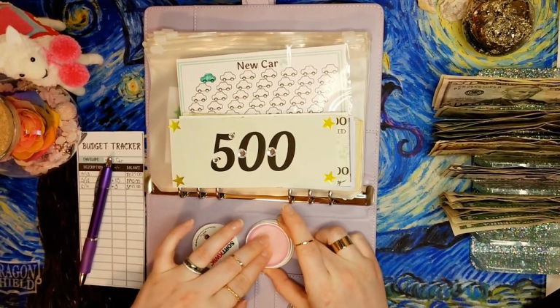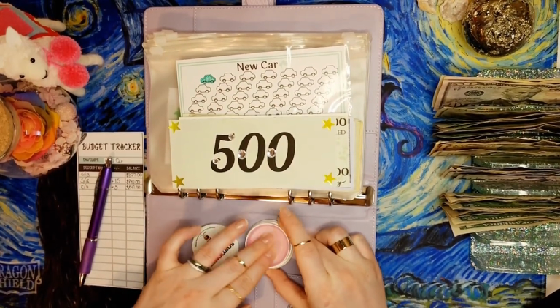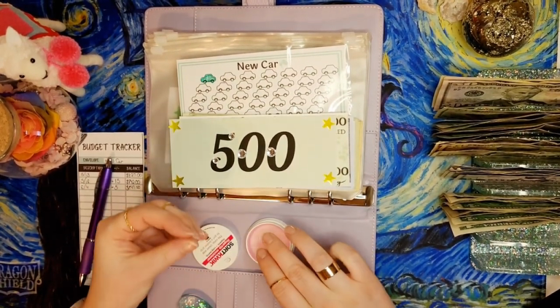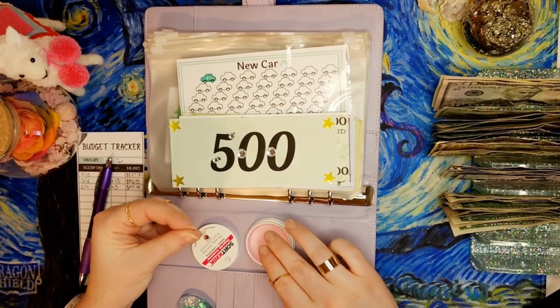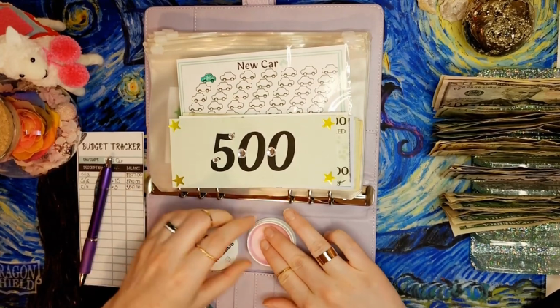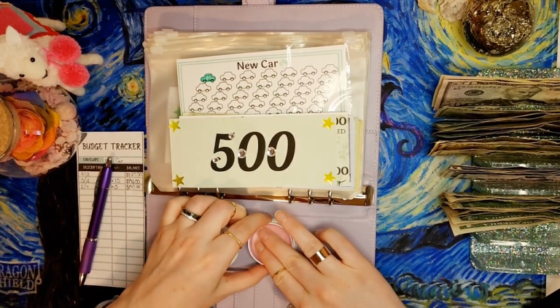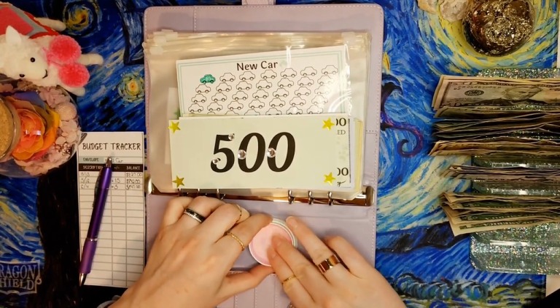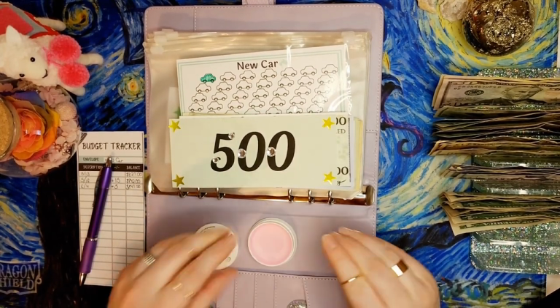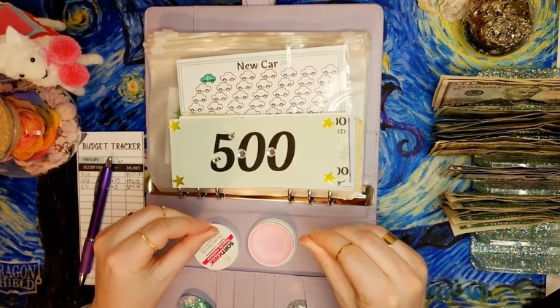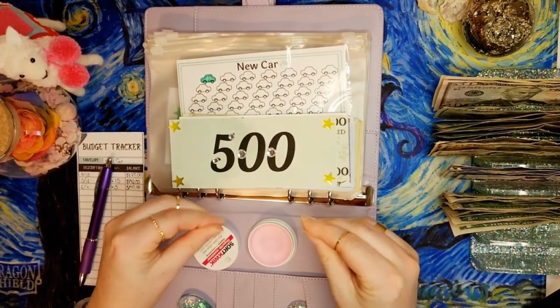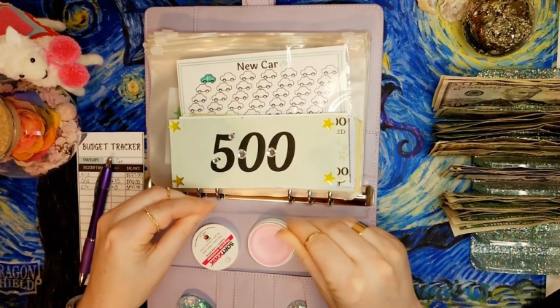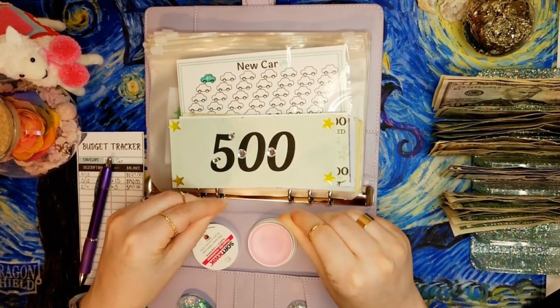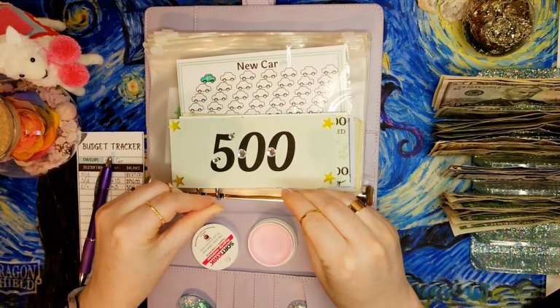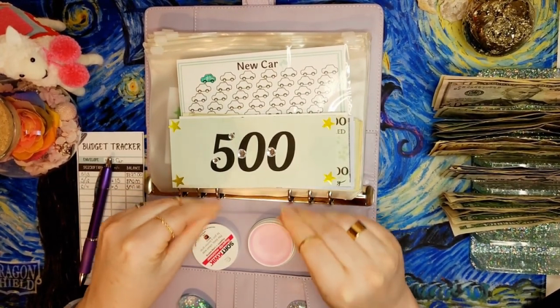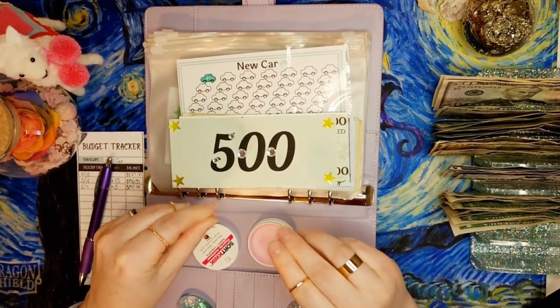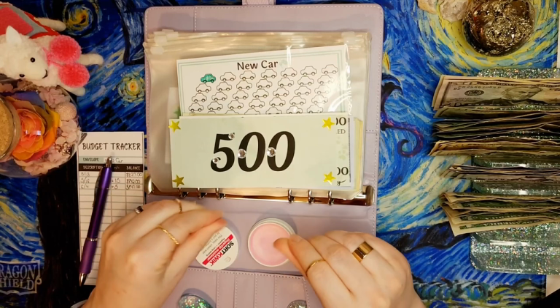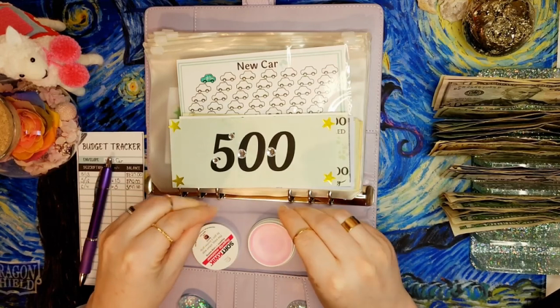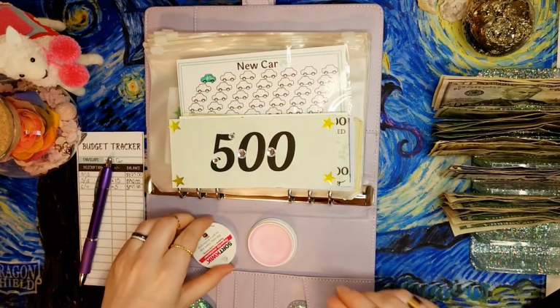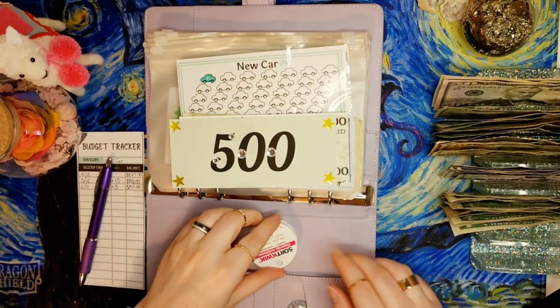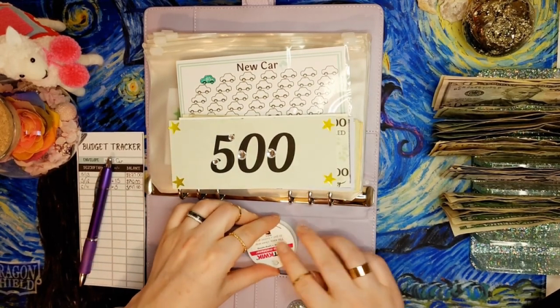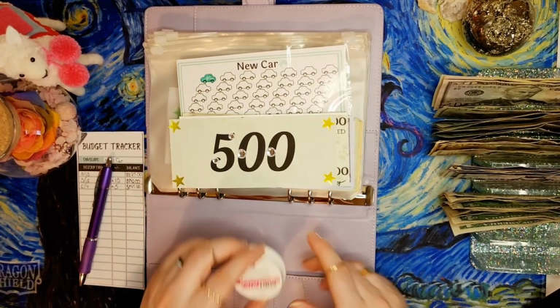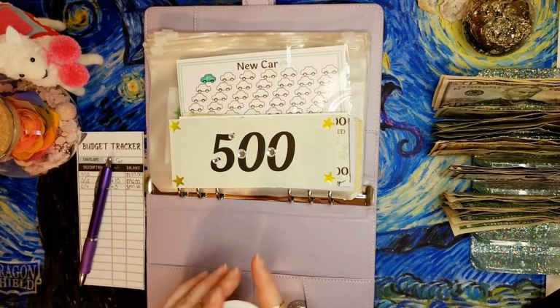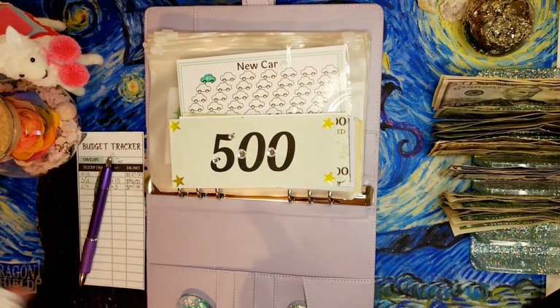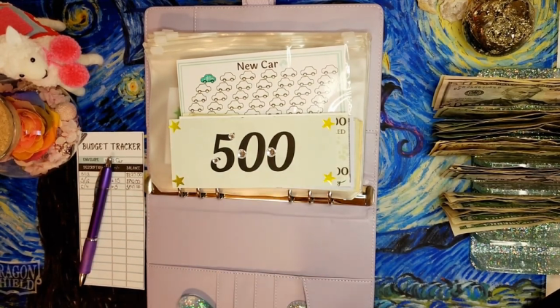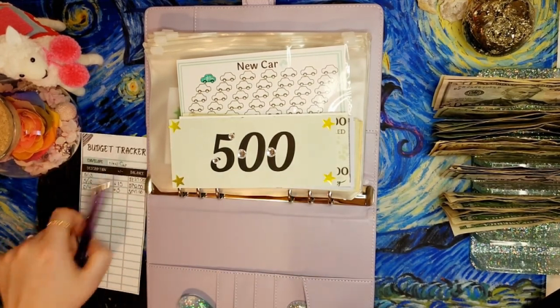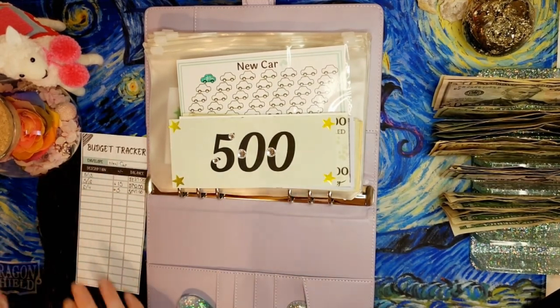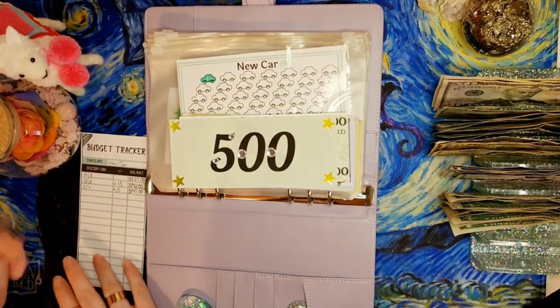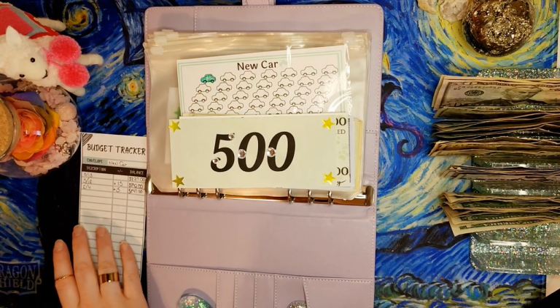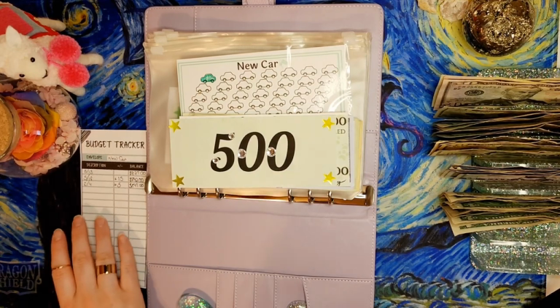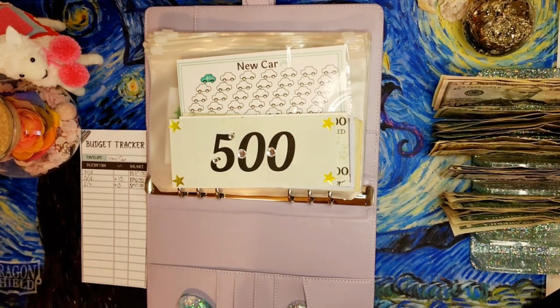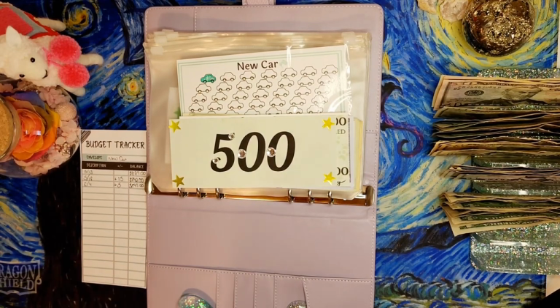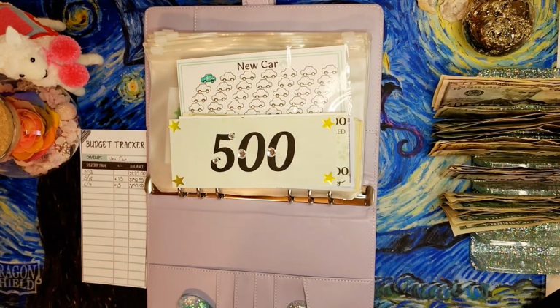I put my lovely little rings from Temu on today for y'all so it would be a little more fun and pretty and shiny.